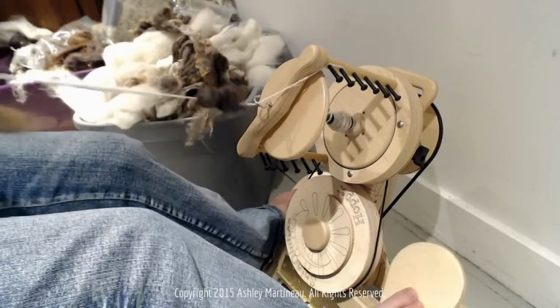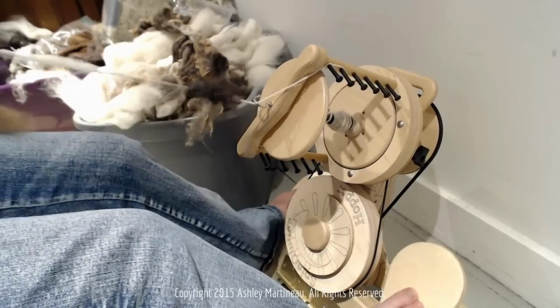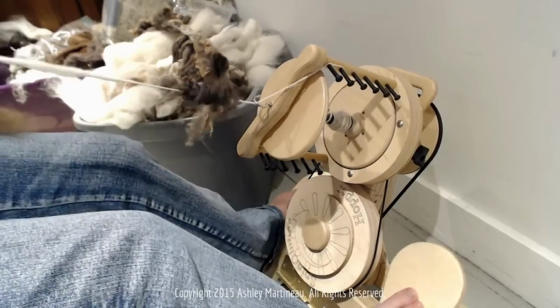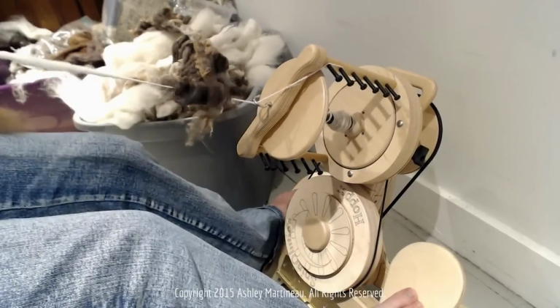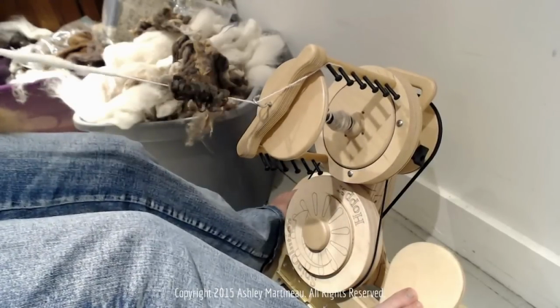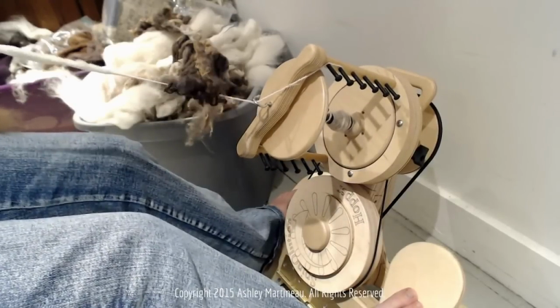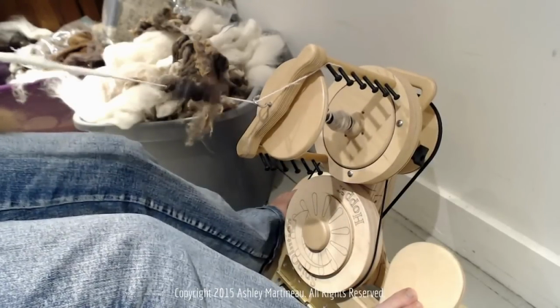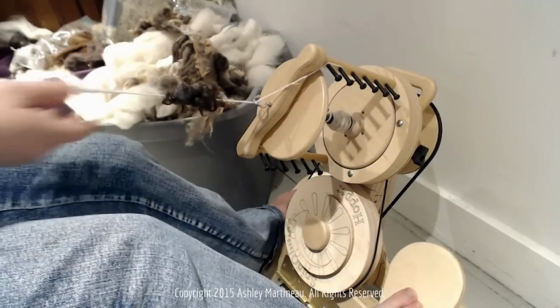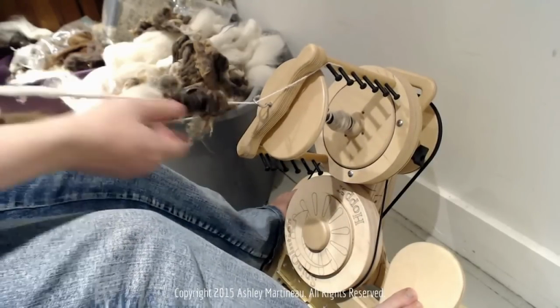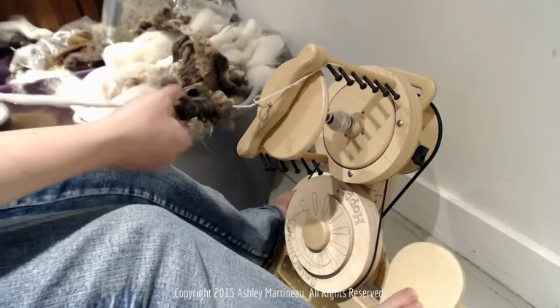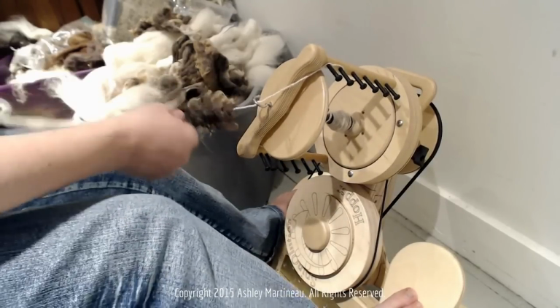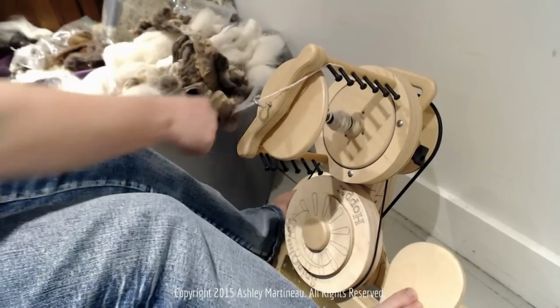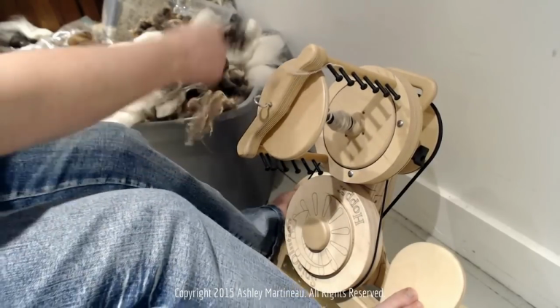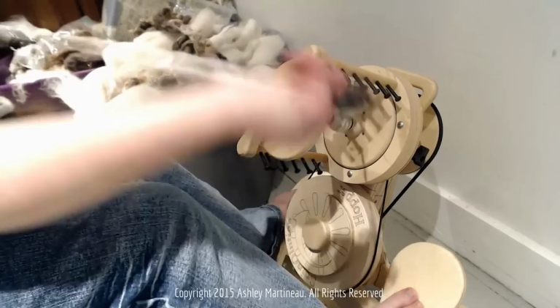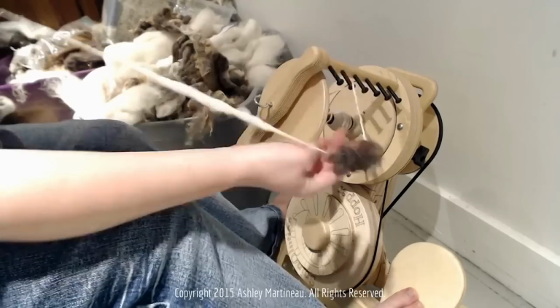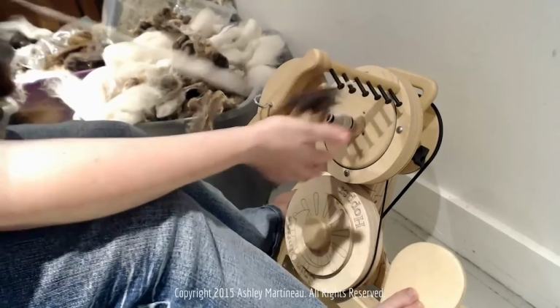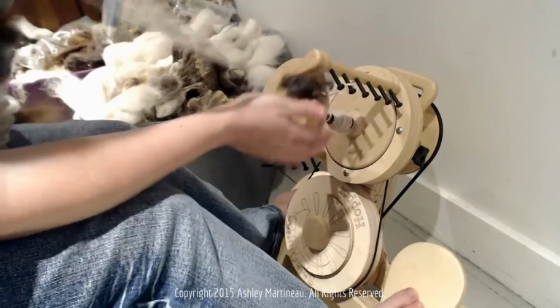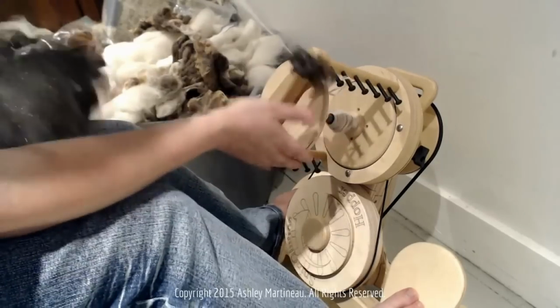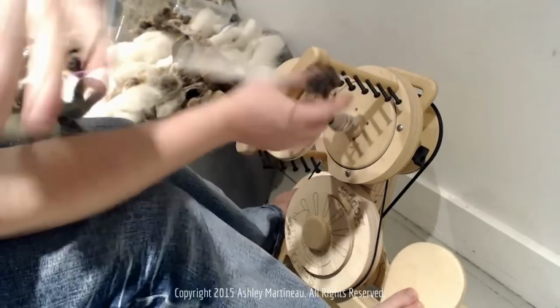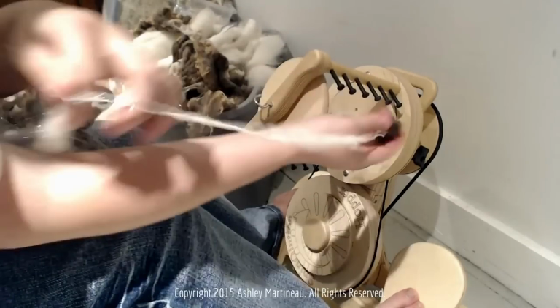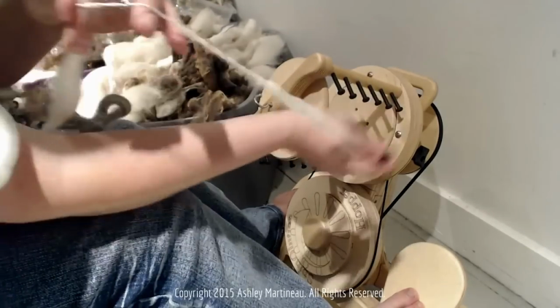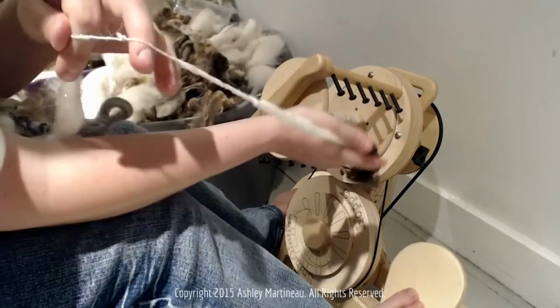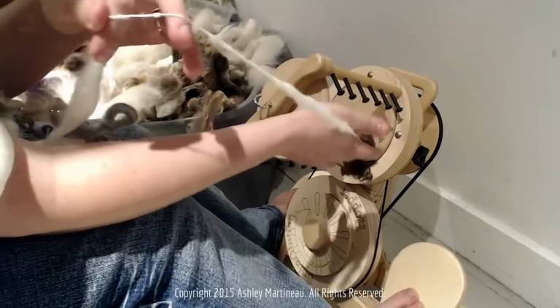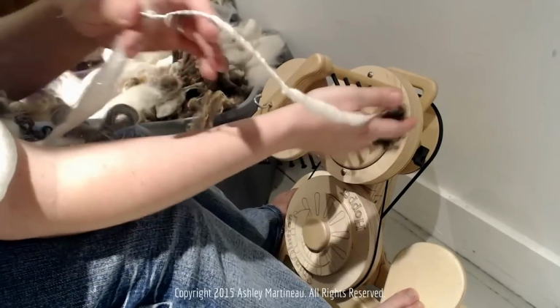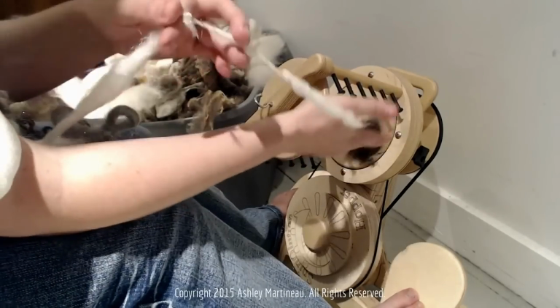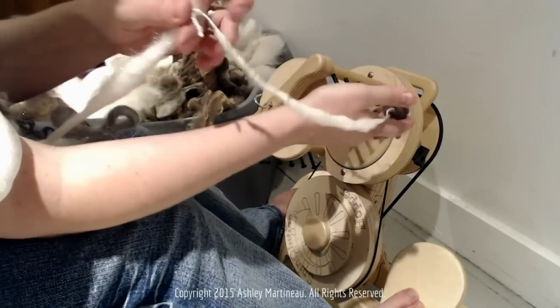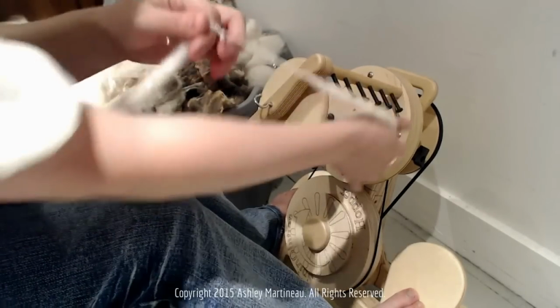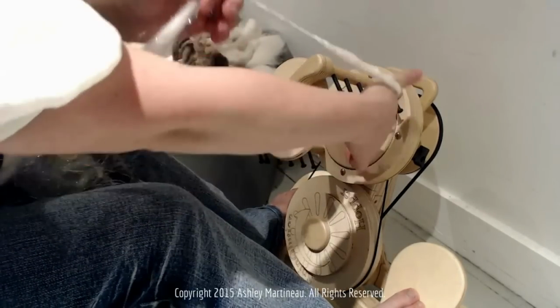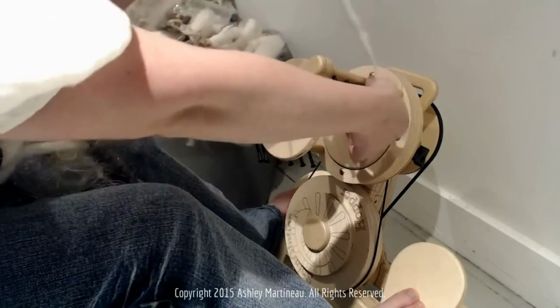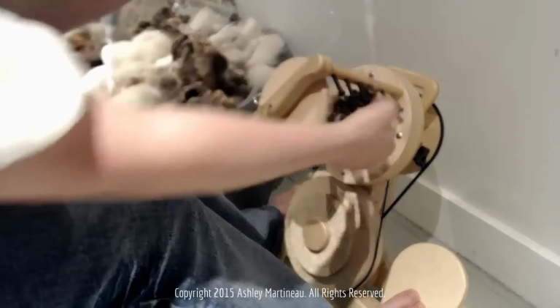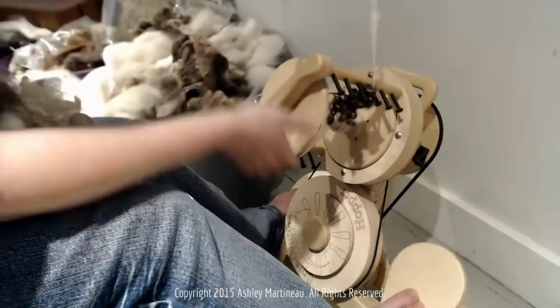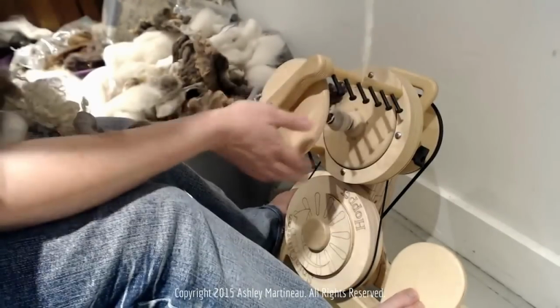I am going to let some of that twist travel back, and I'm going to wrap this one on so it doesn't get snagged by my orifice hook.